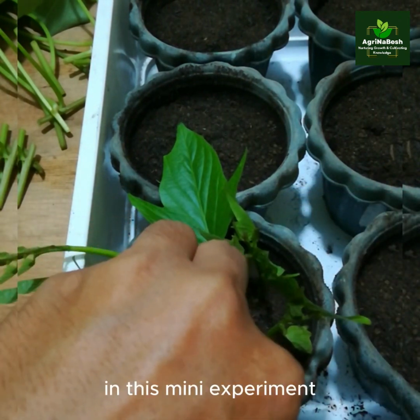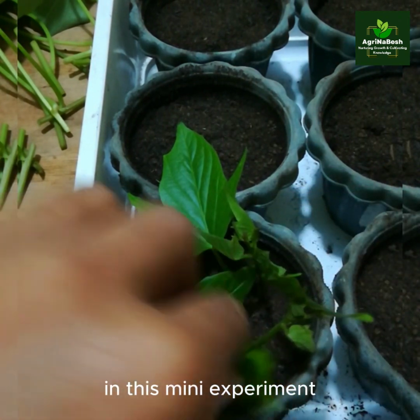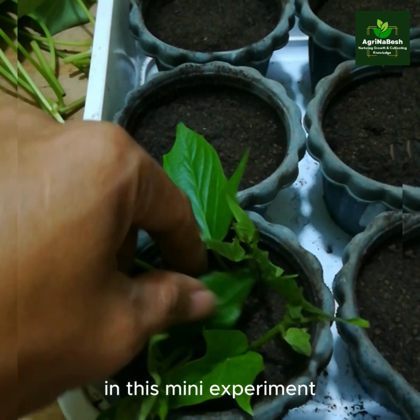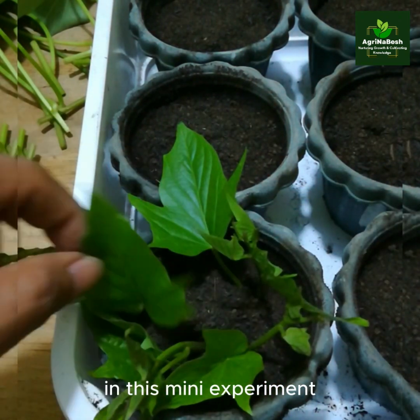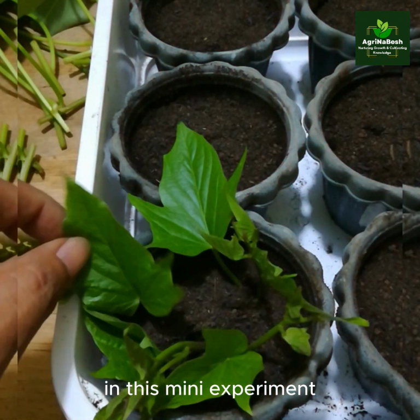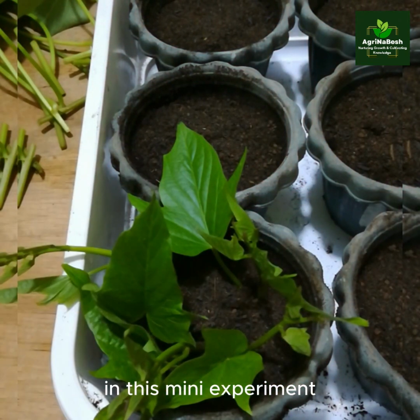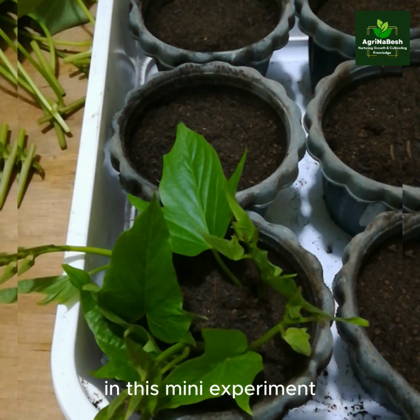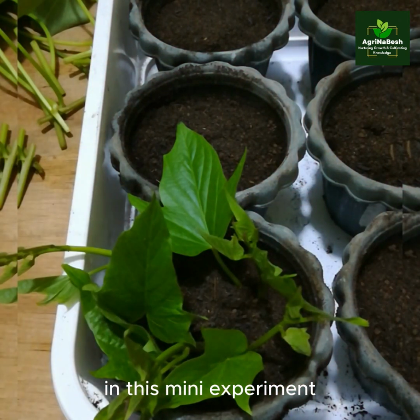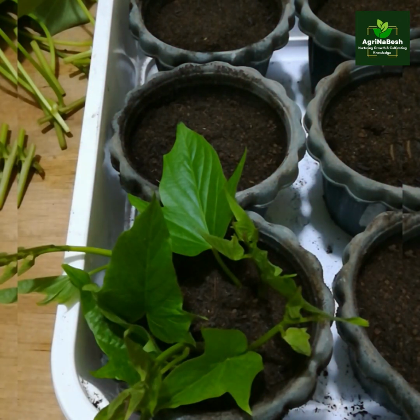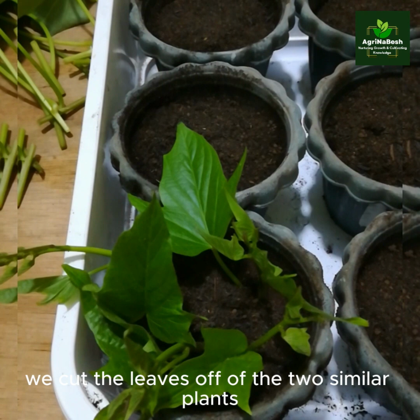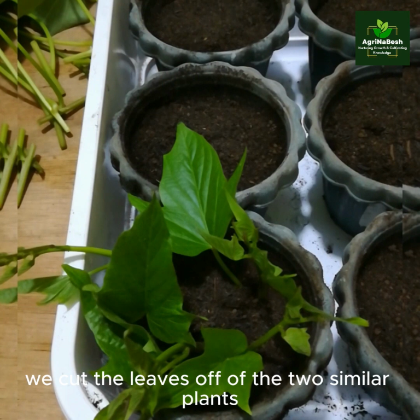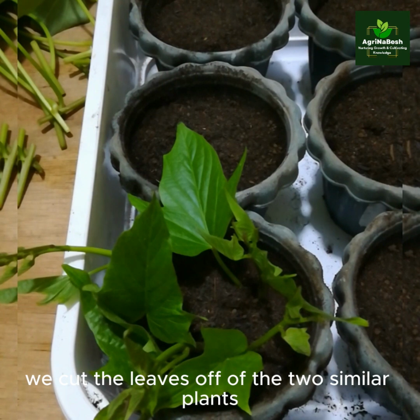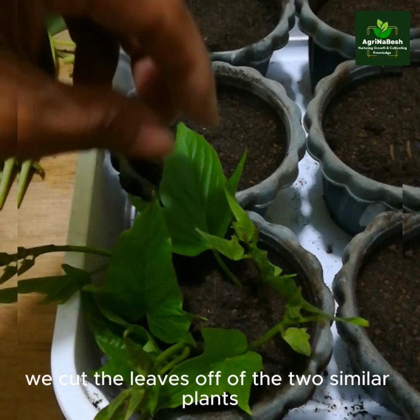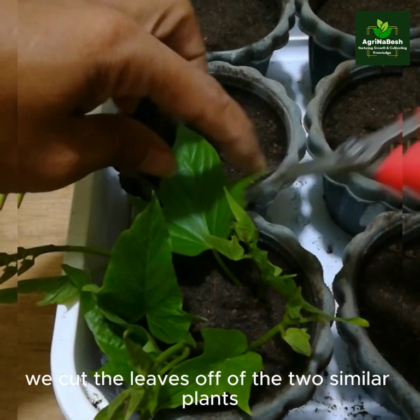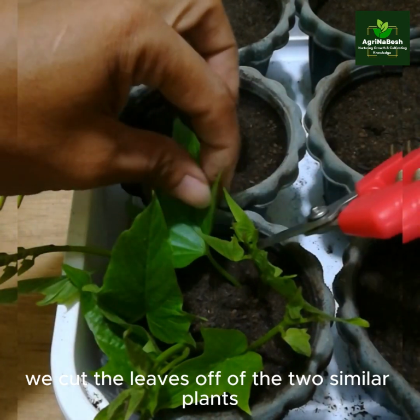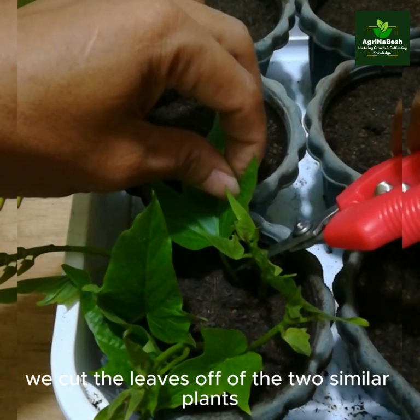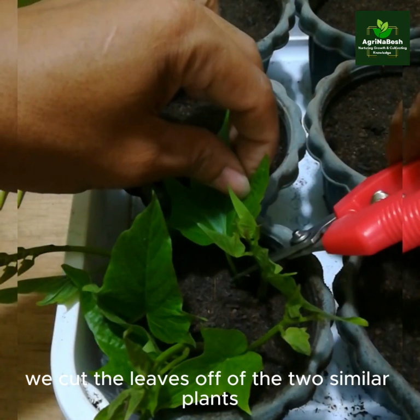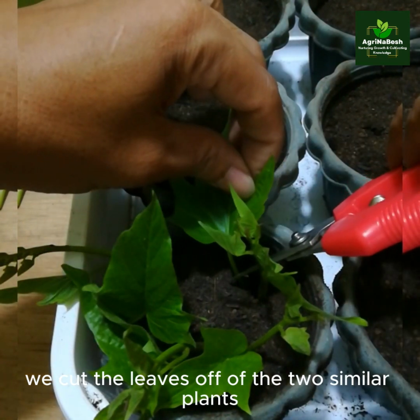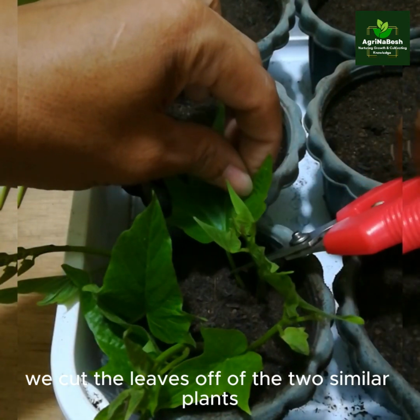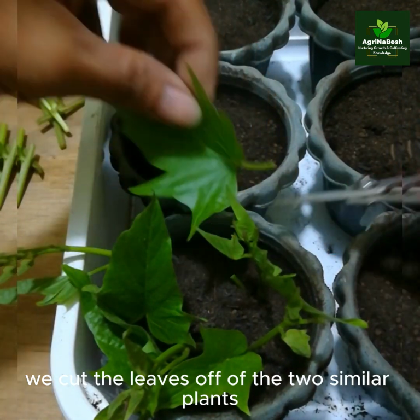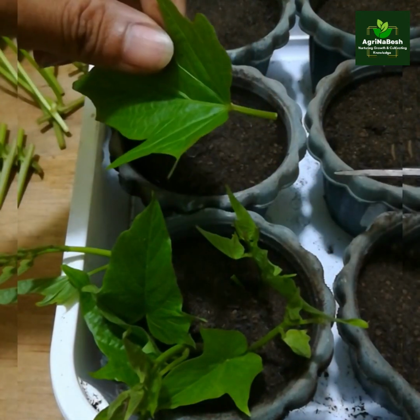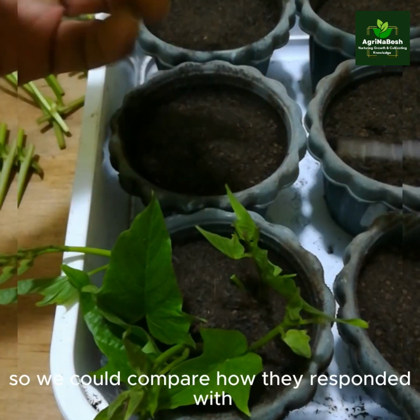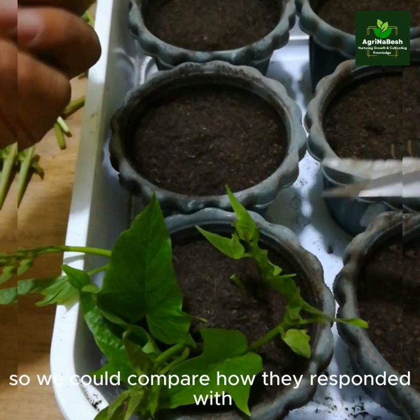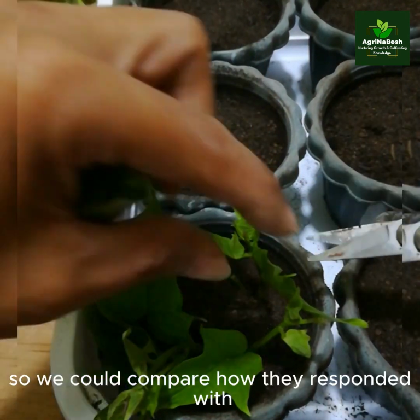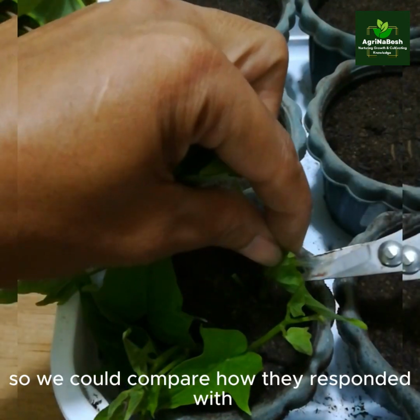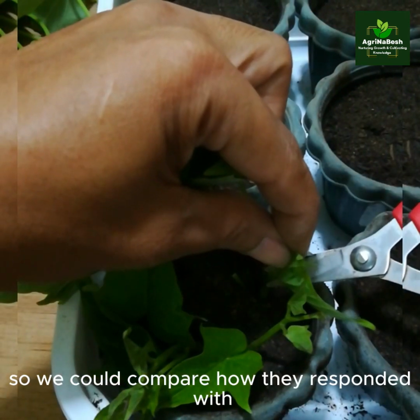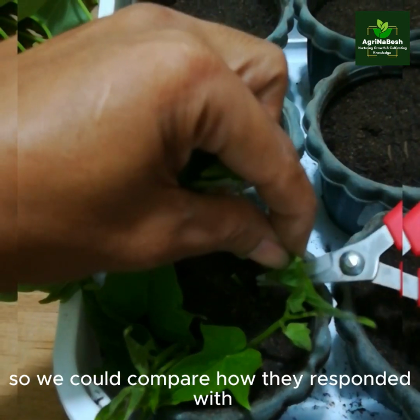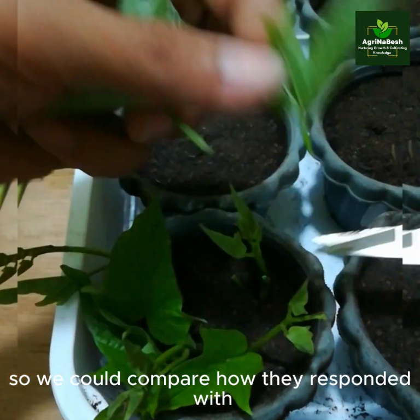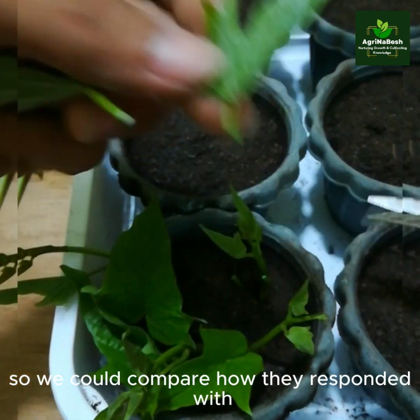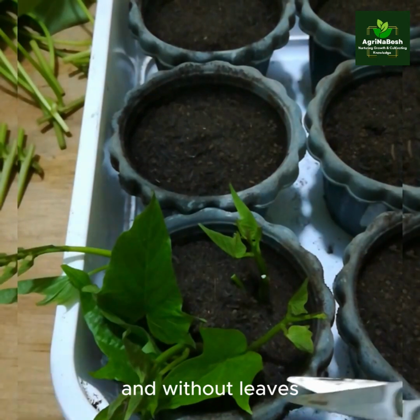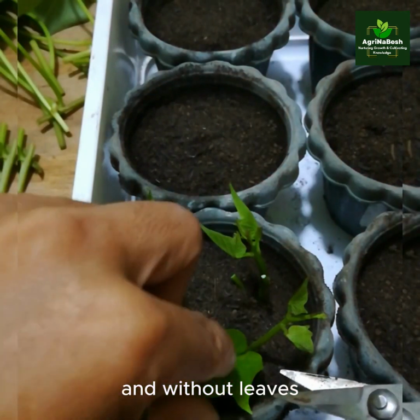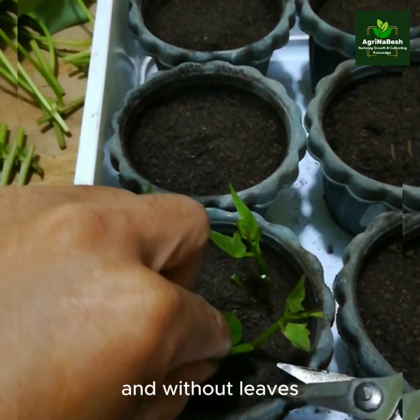In this mini-experiment, we cut the leaves off of two similar plants so we could compare how they responded with and without leaves.